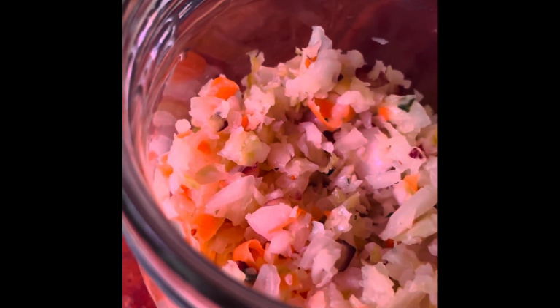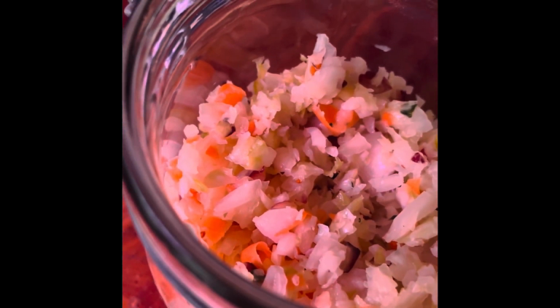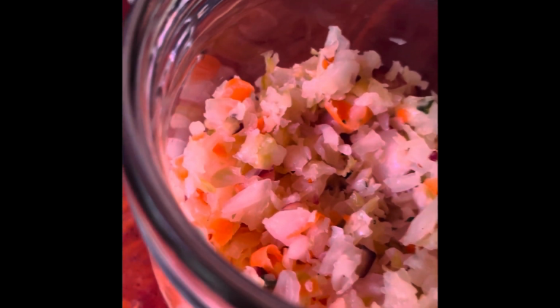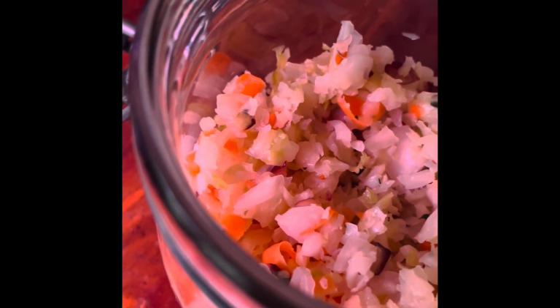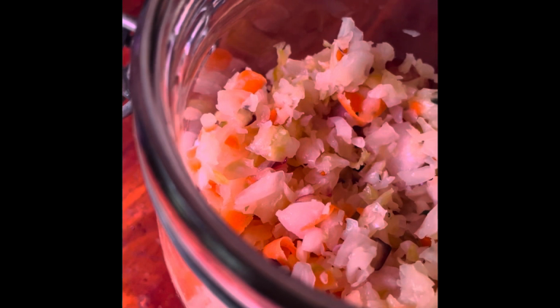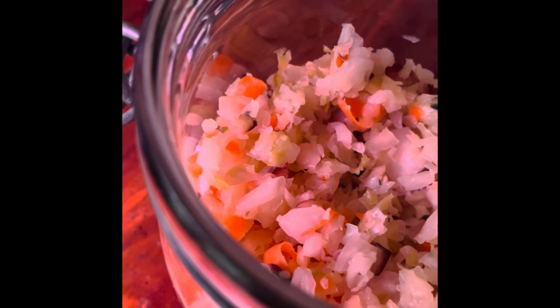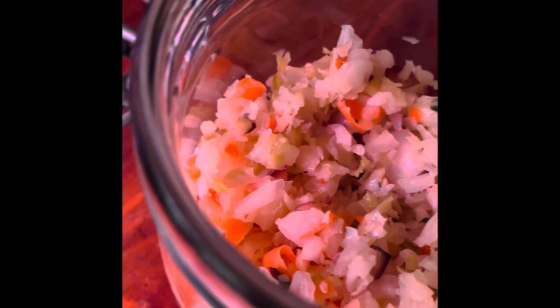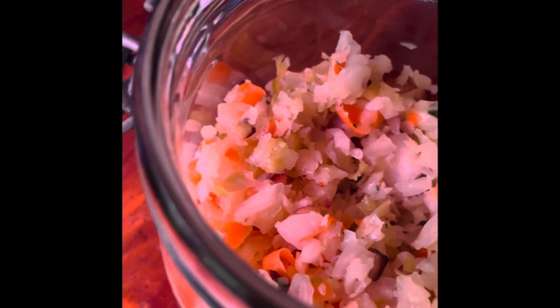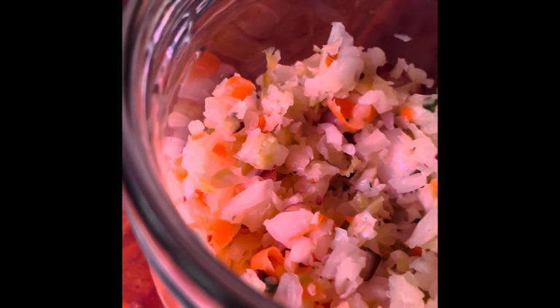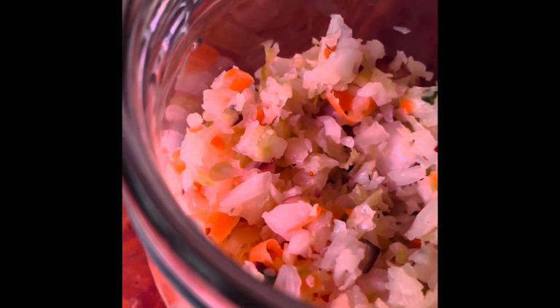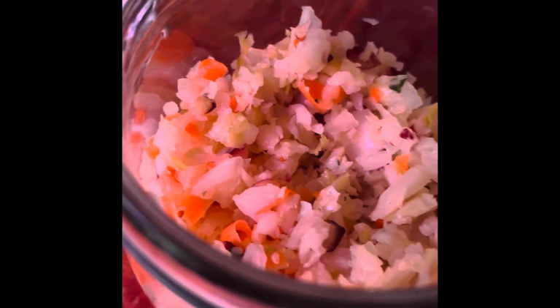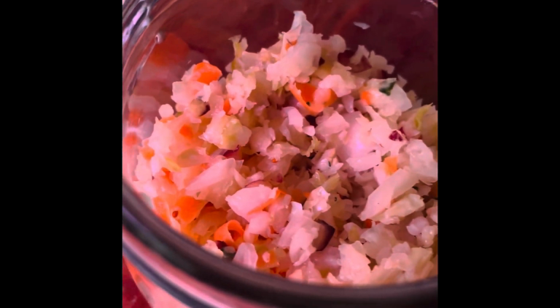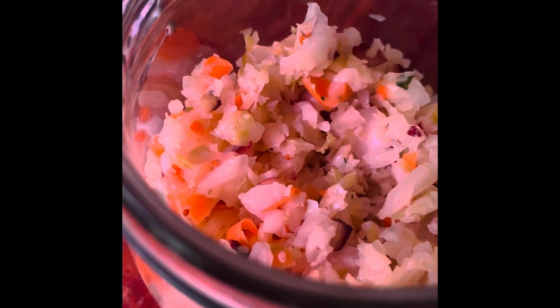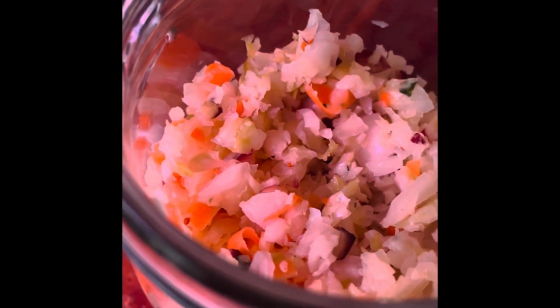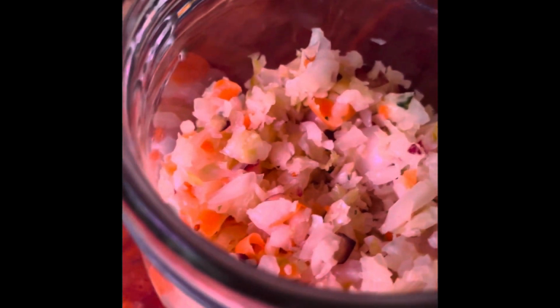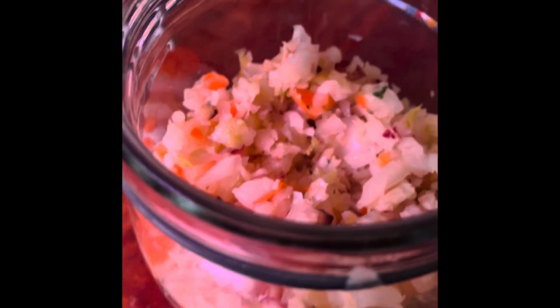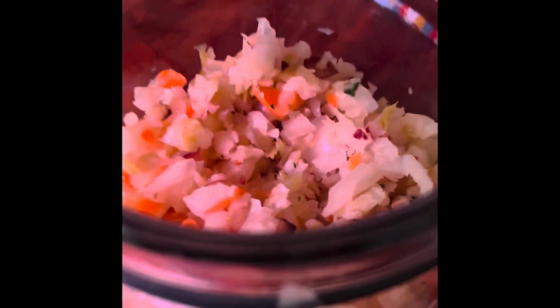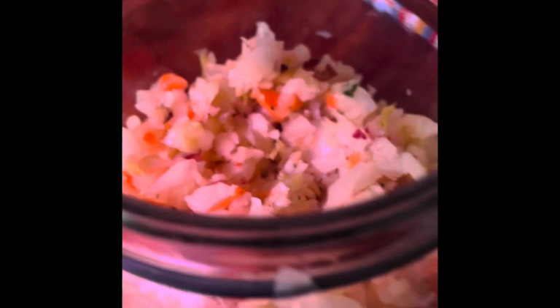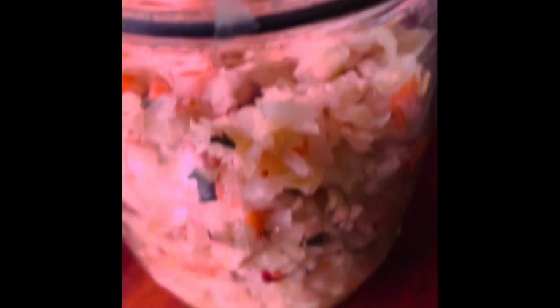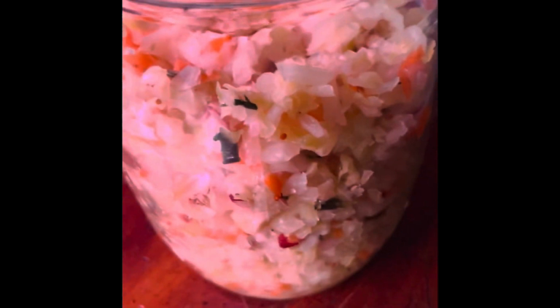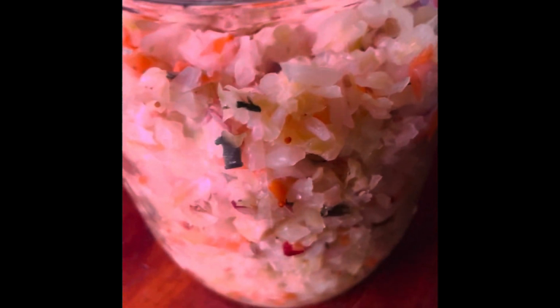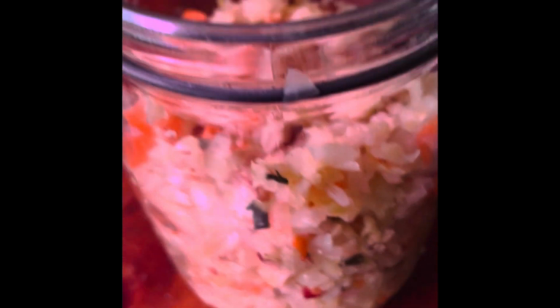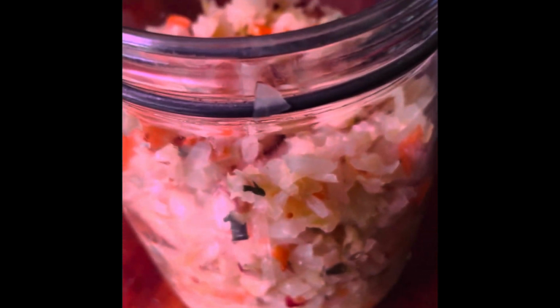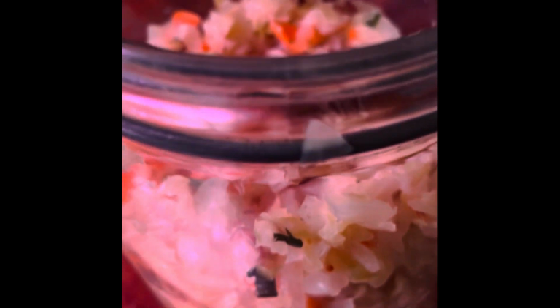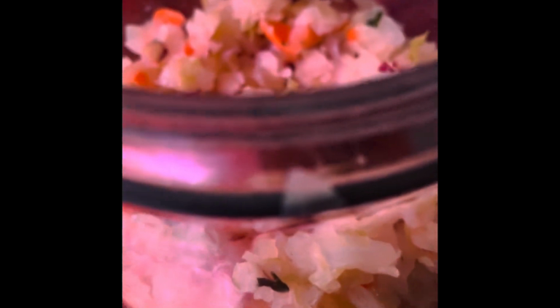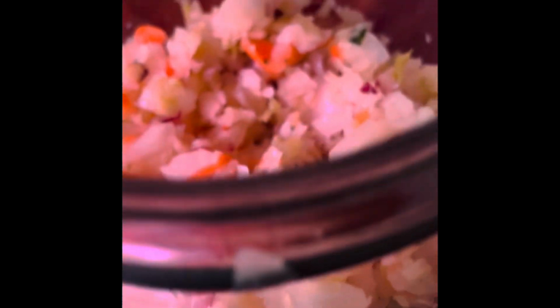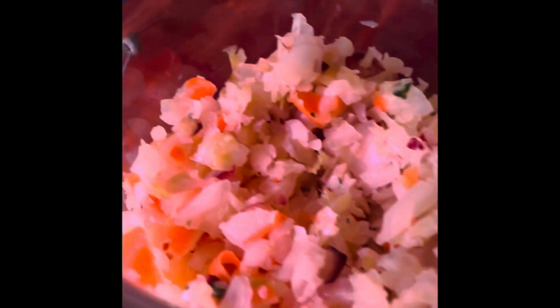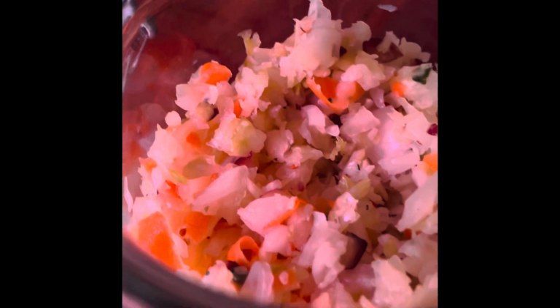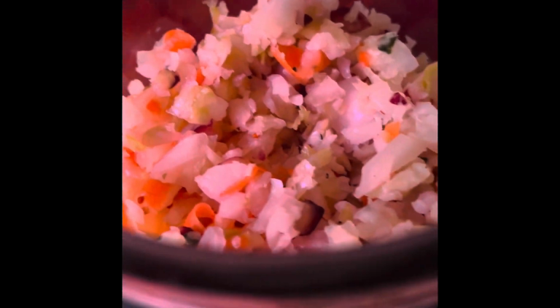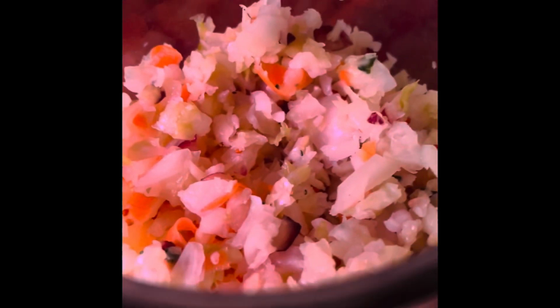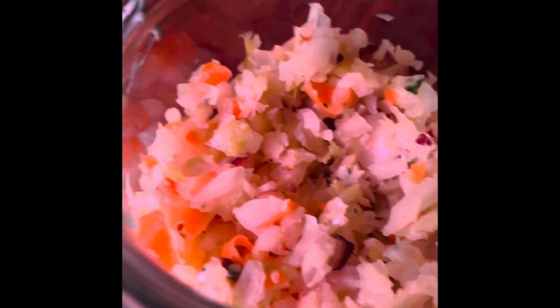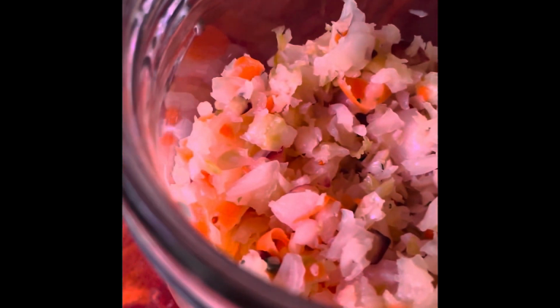It's sweet and sour at the same time — it's so good! I'll put the recipe below. Please let me know if you can try it, and happy holidays till the next video.